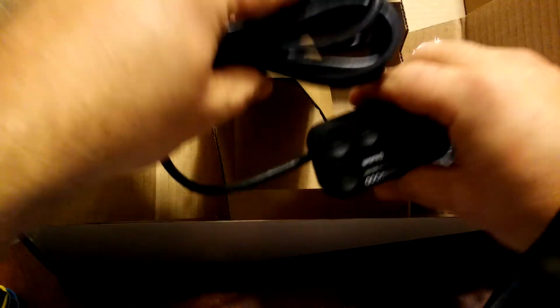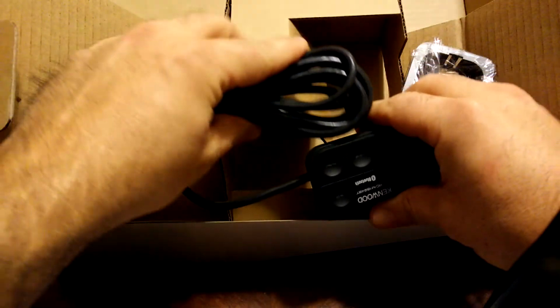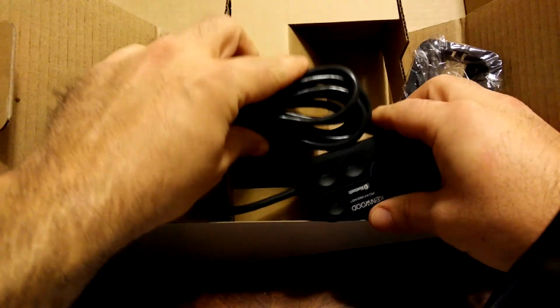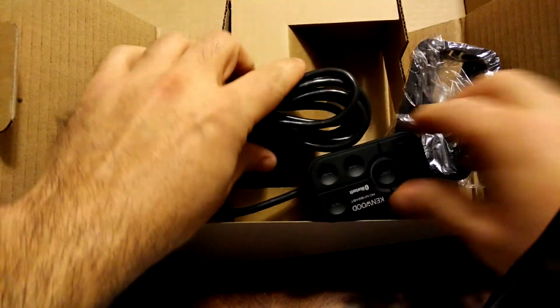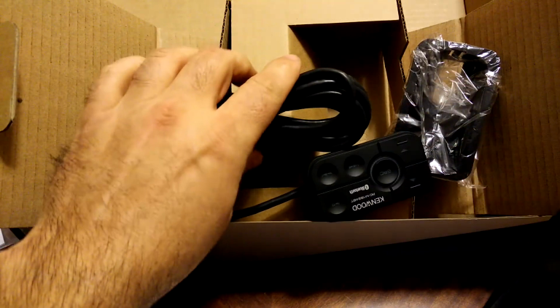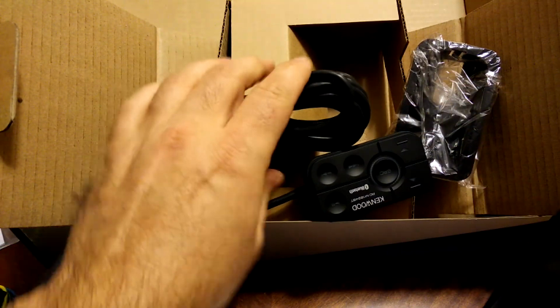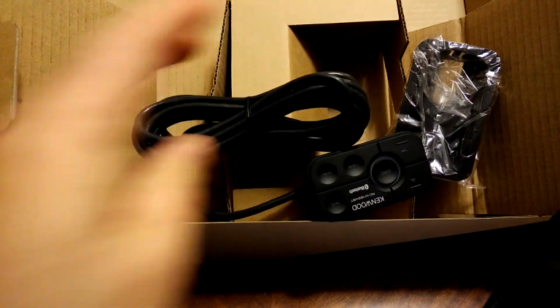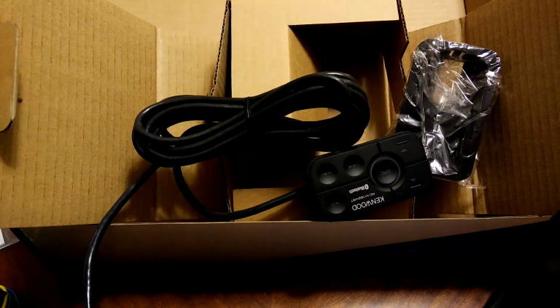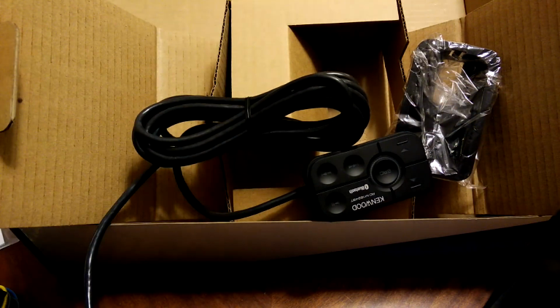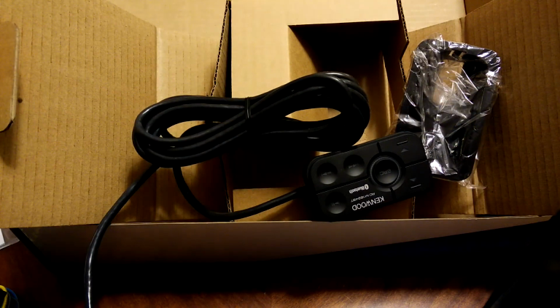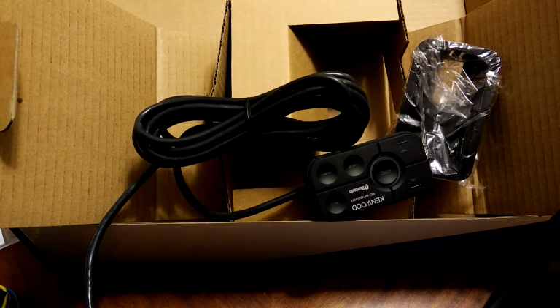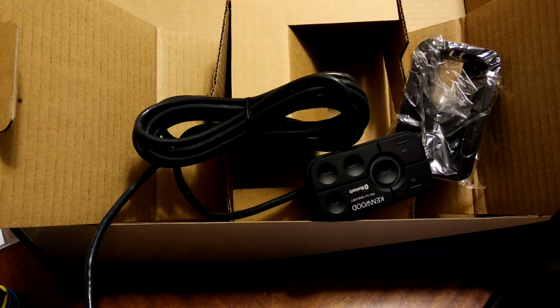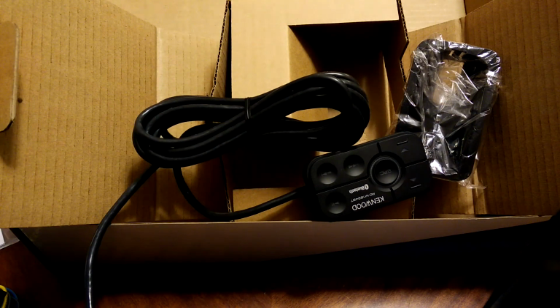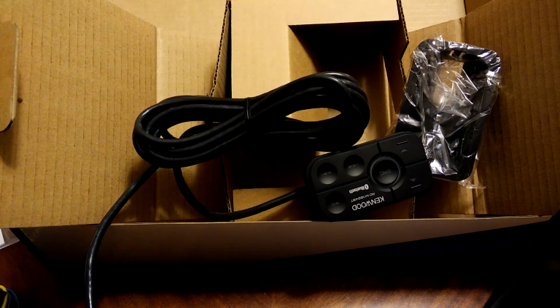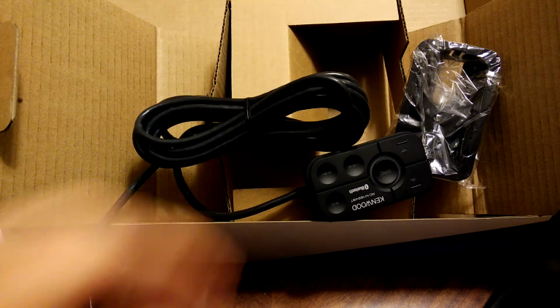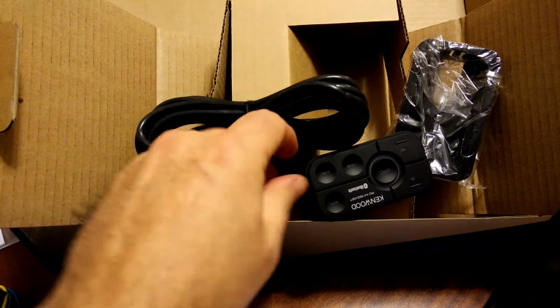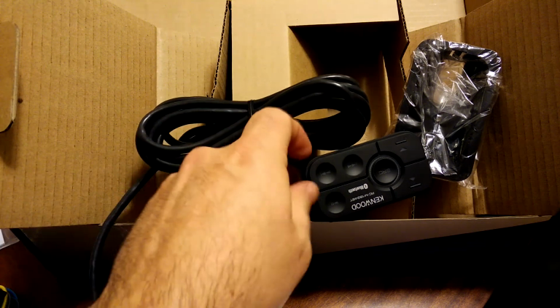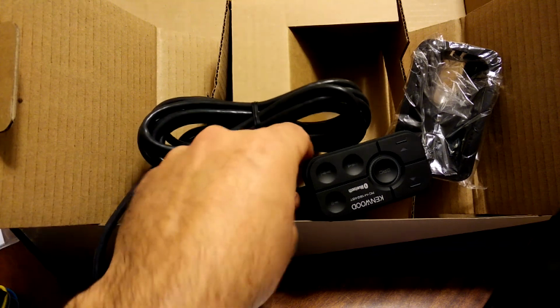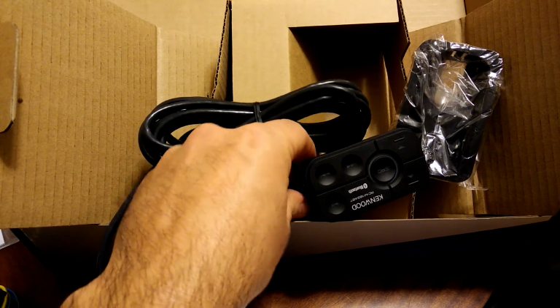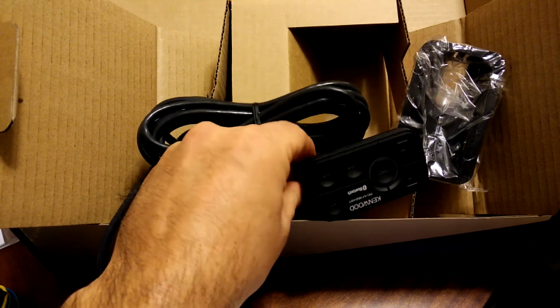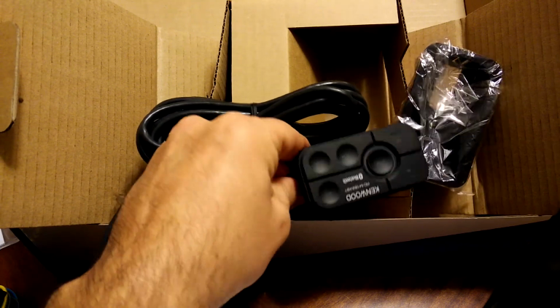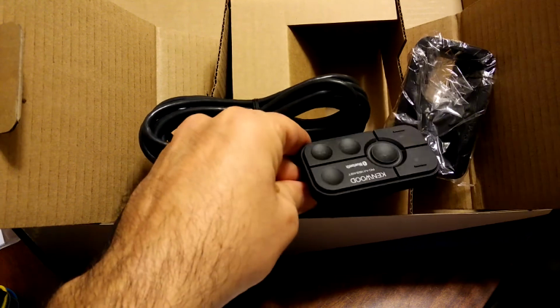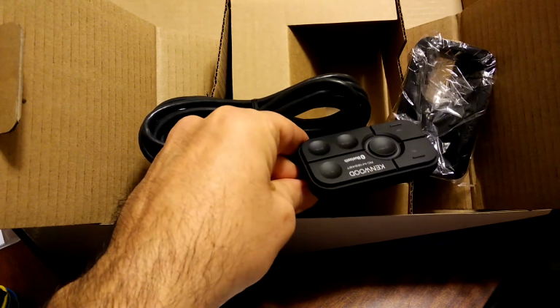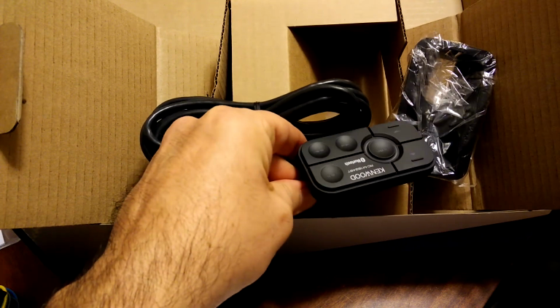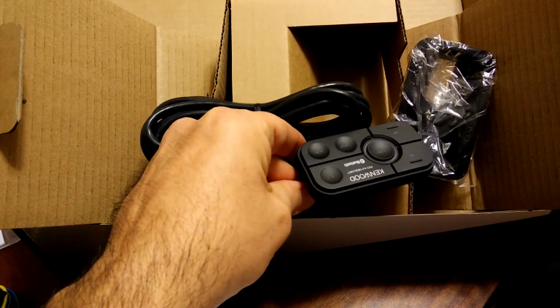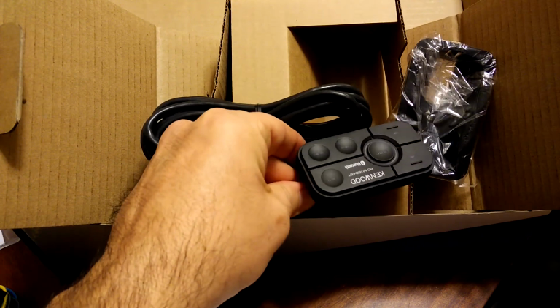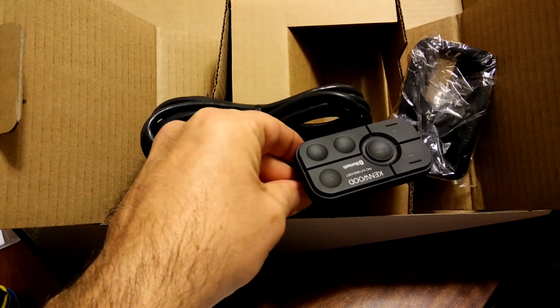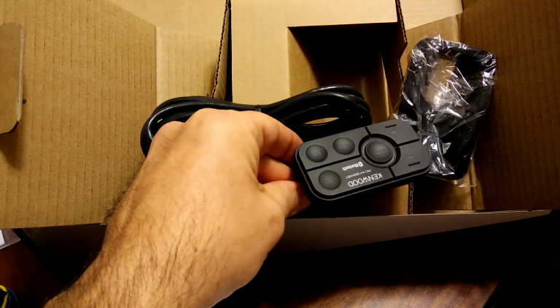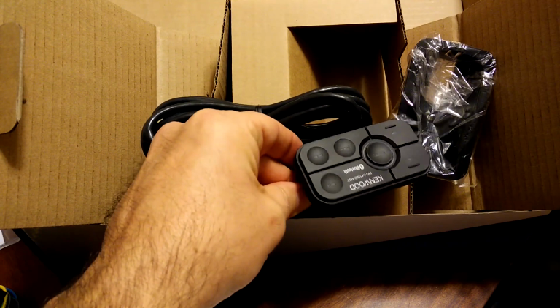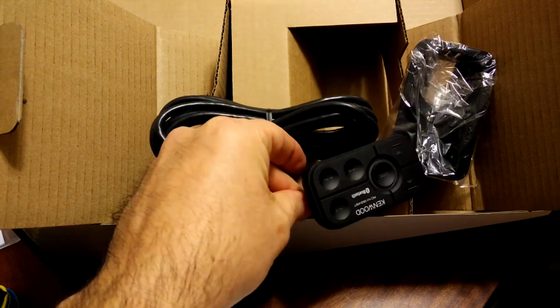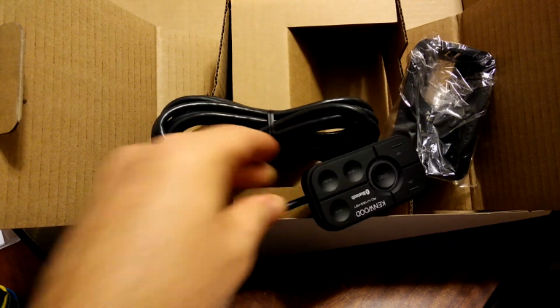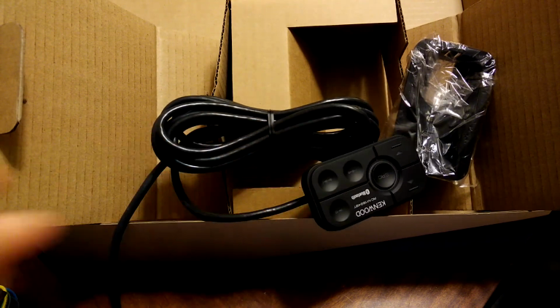That's about it. I will have more information on this amp as I install it in my 1967 Cougar. Stay tuned.